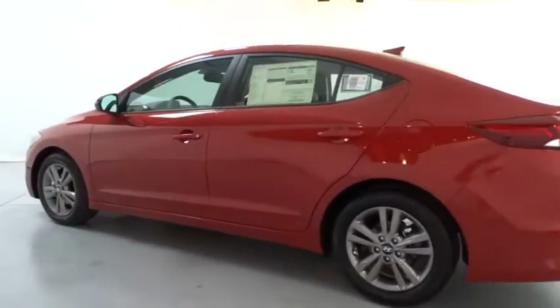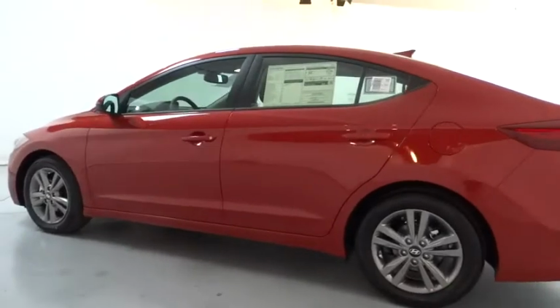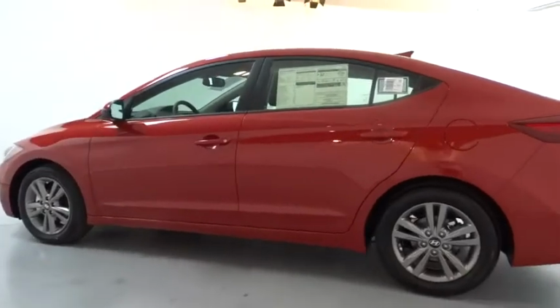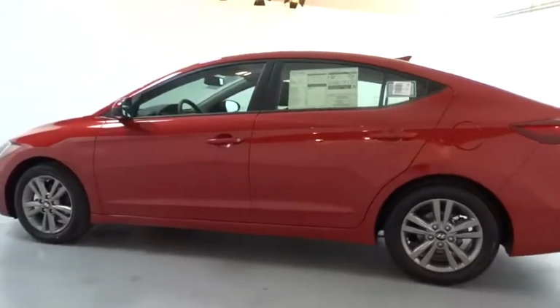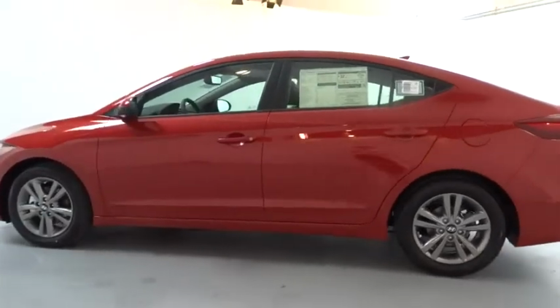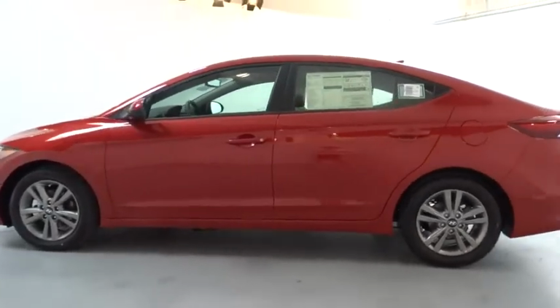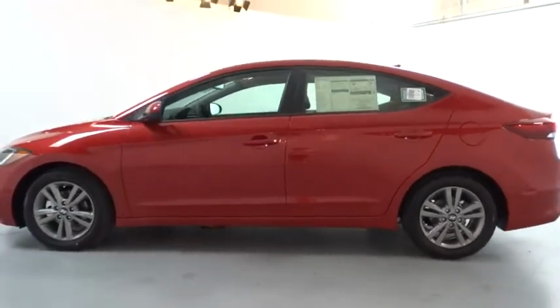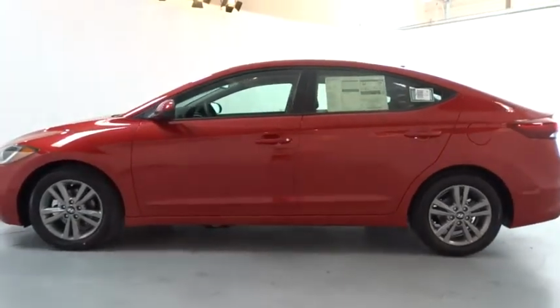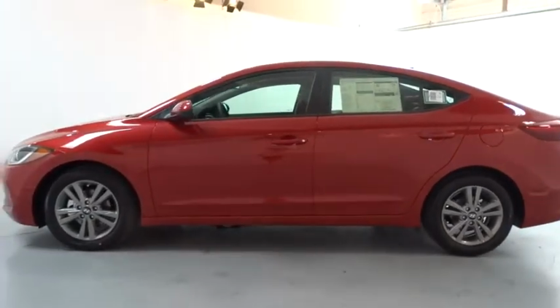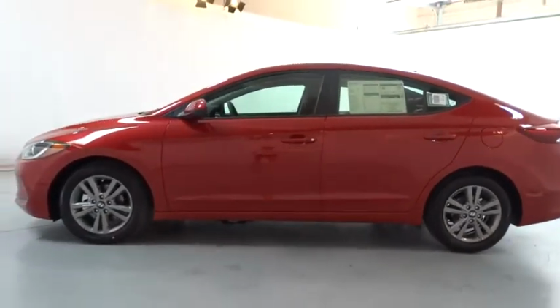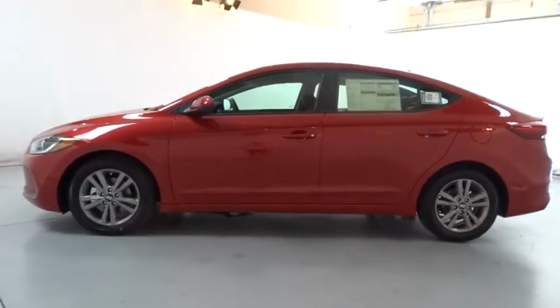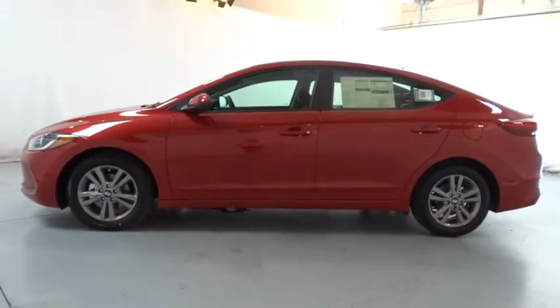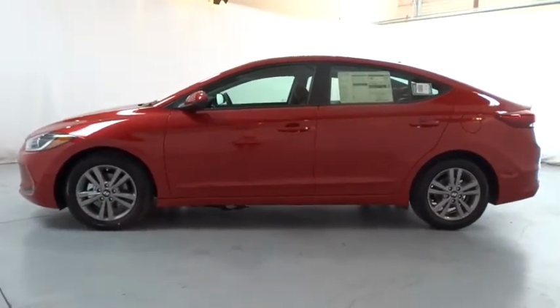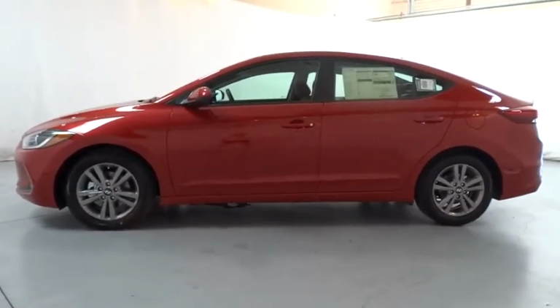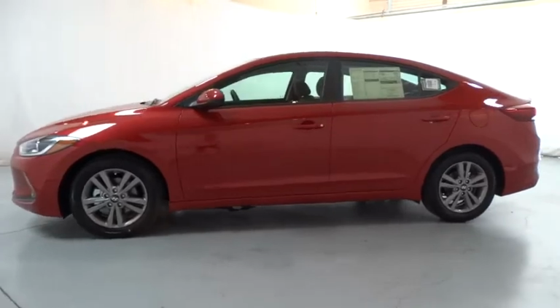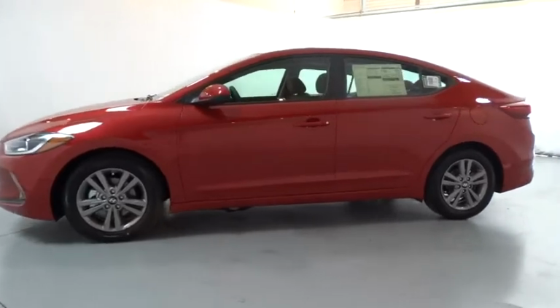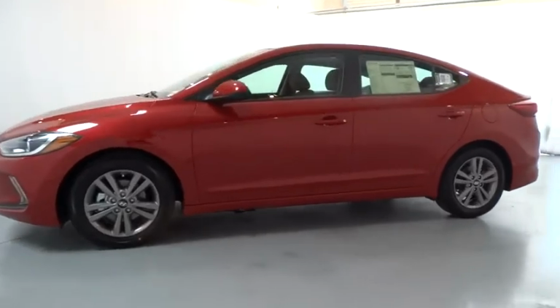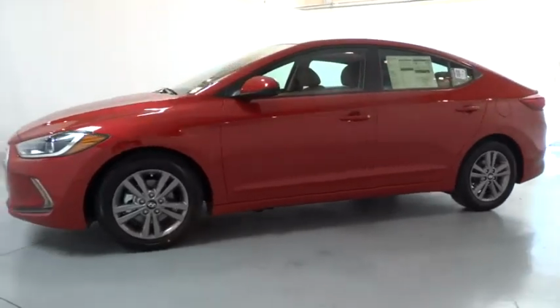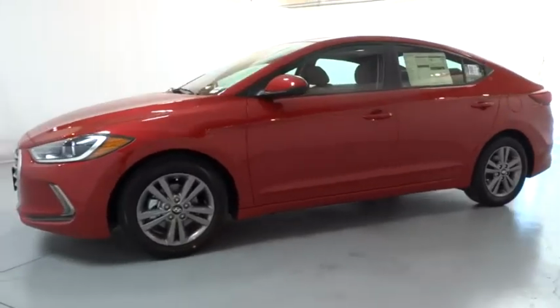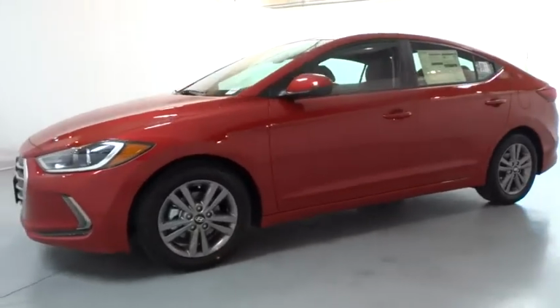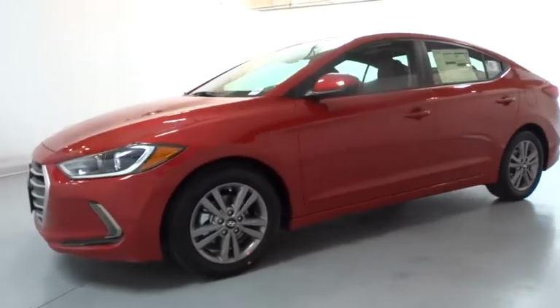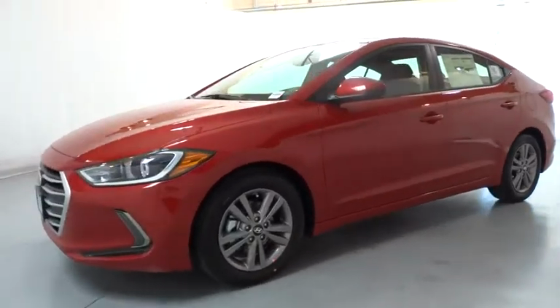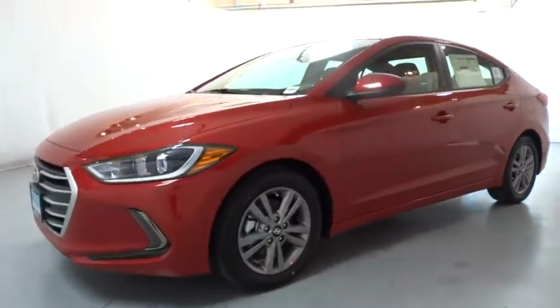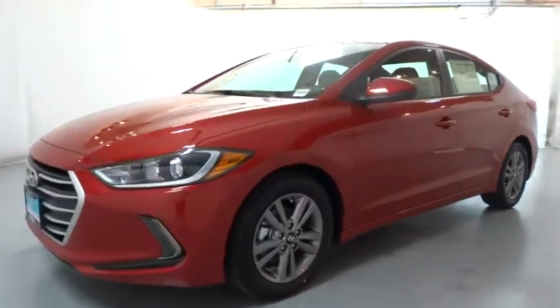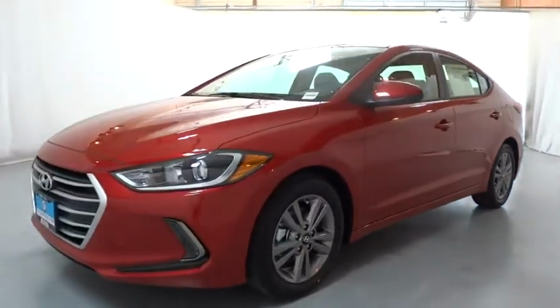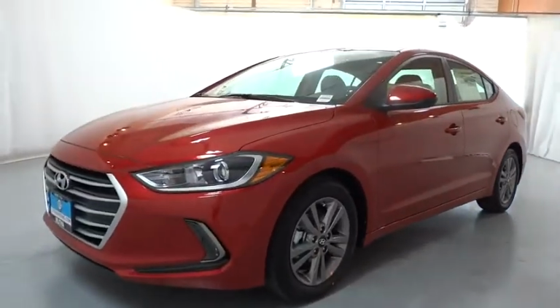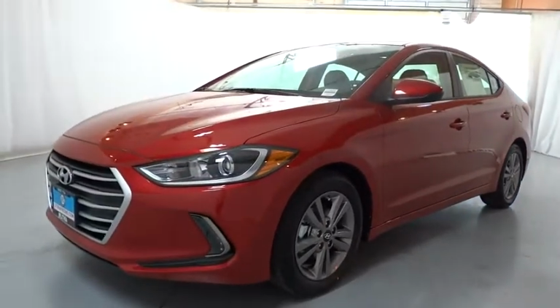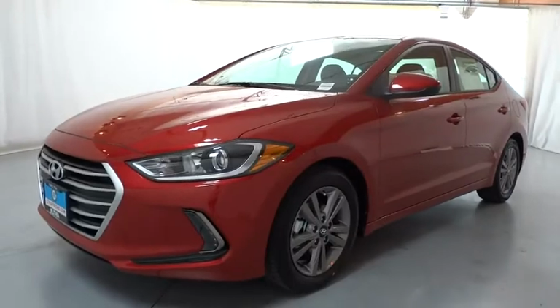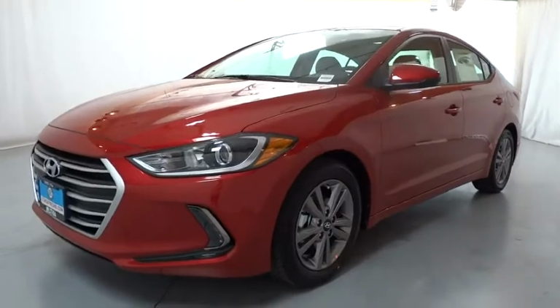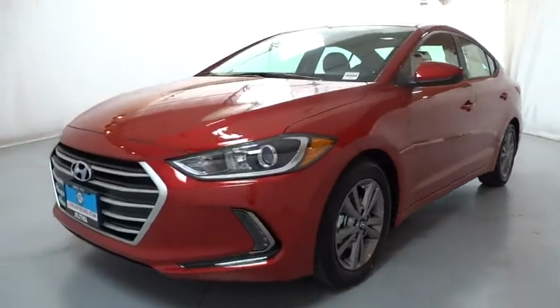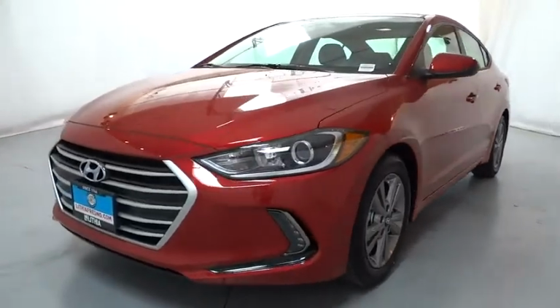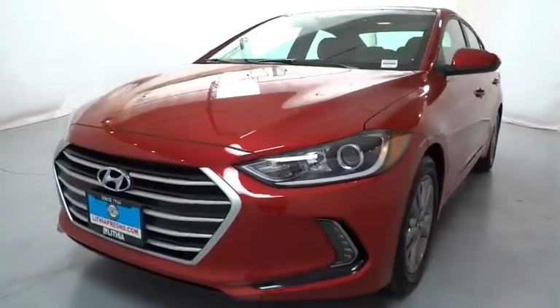ABS four-wheel, keyless start, rear defrost, auto-off headlights, universal garage door opener, front wheel drive, AM-FM stereo radio, bucket seat, side head airbag, heated driver seat.